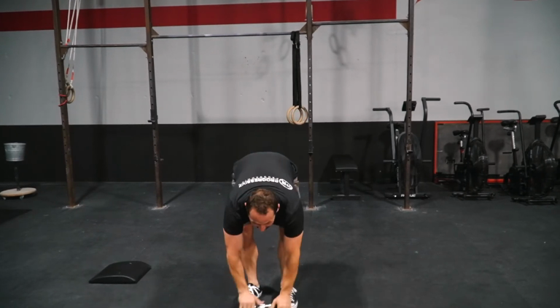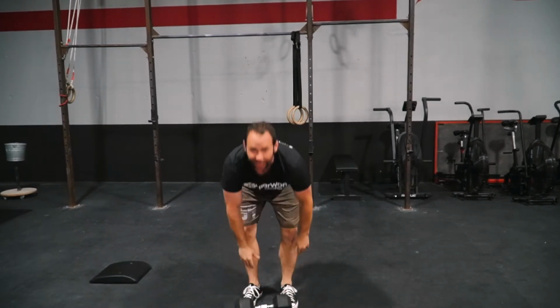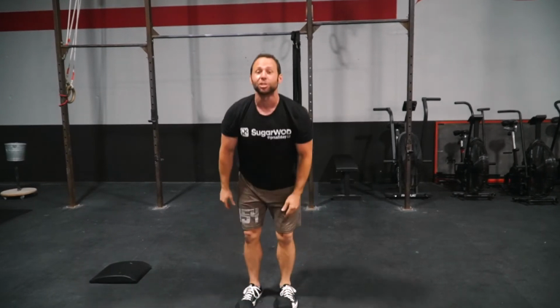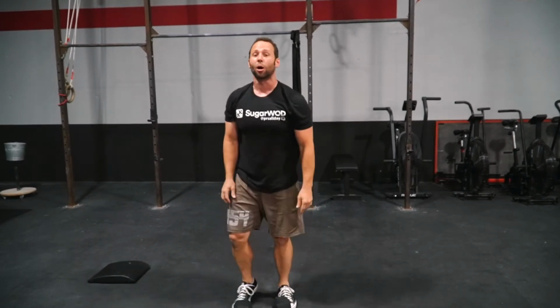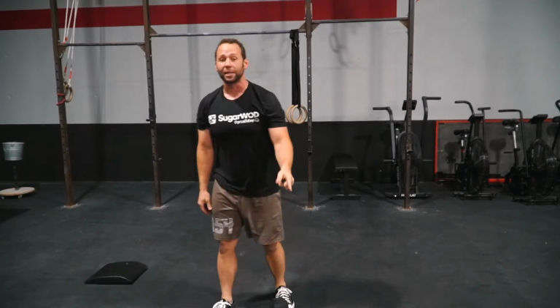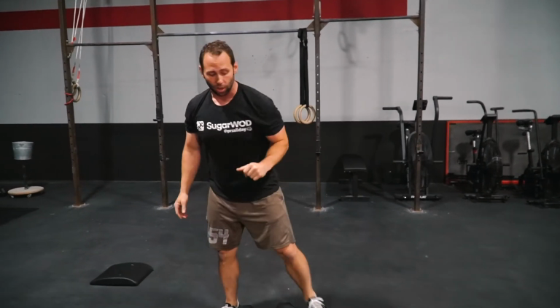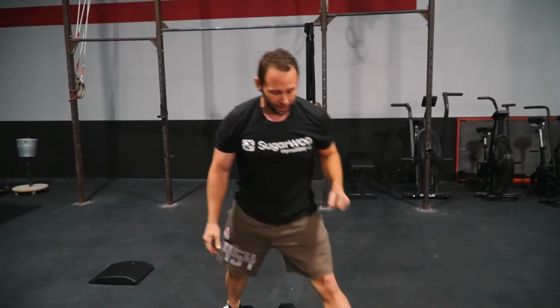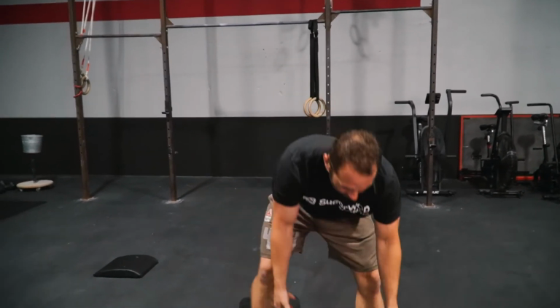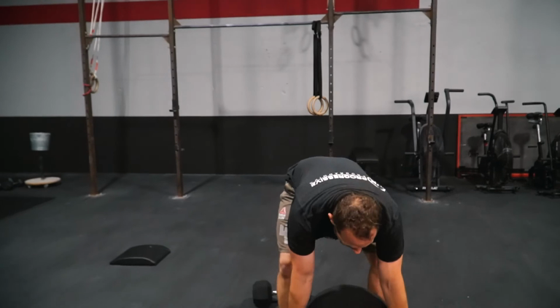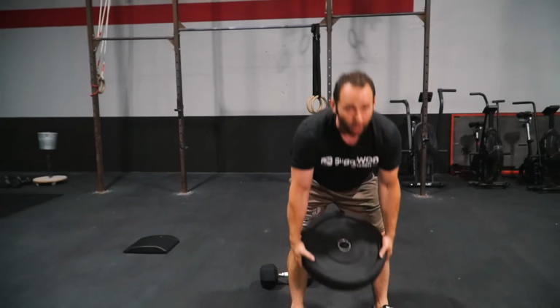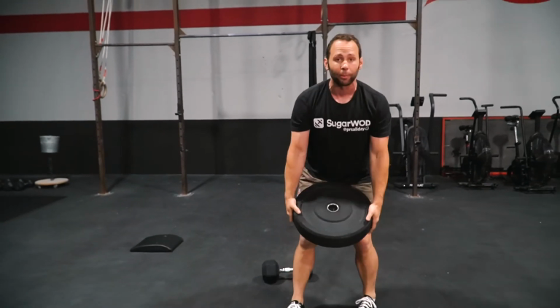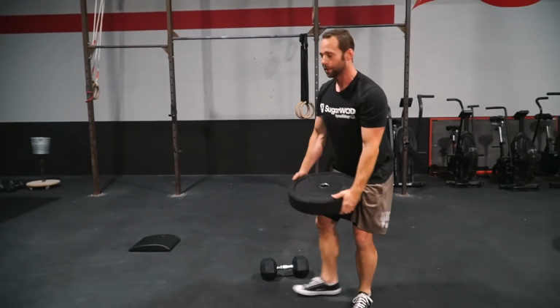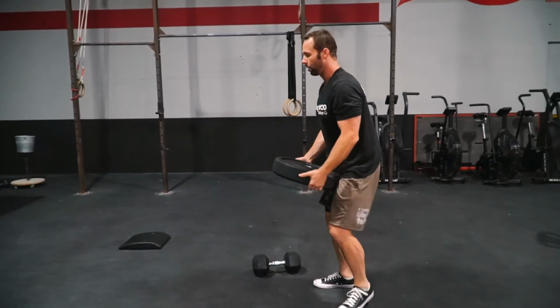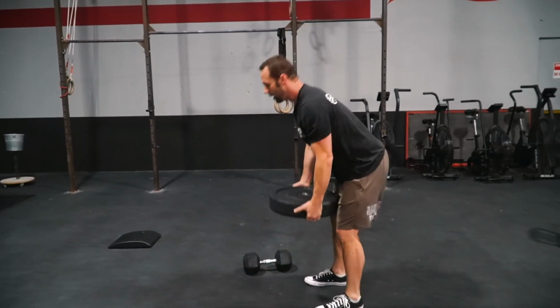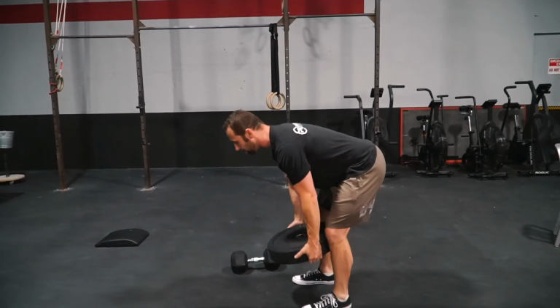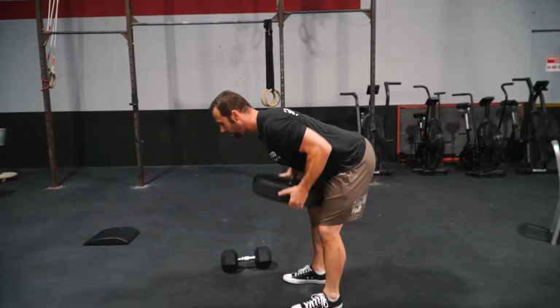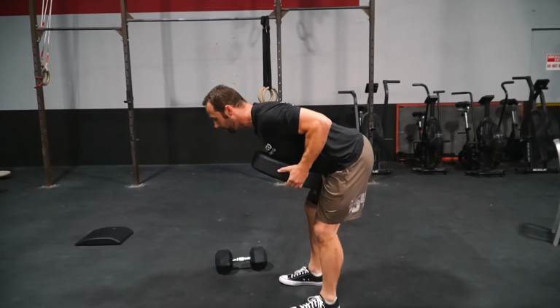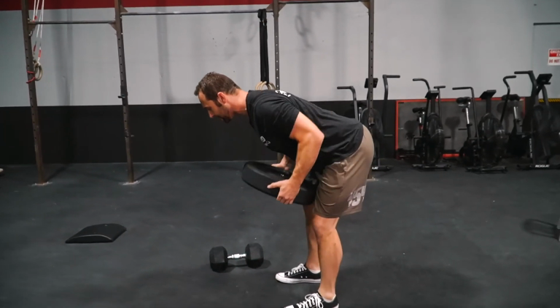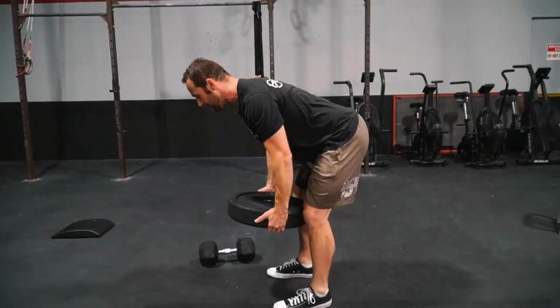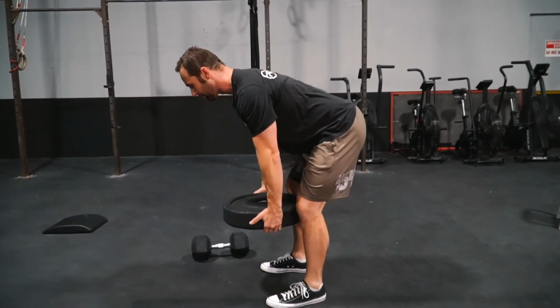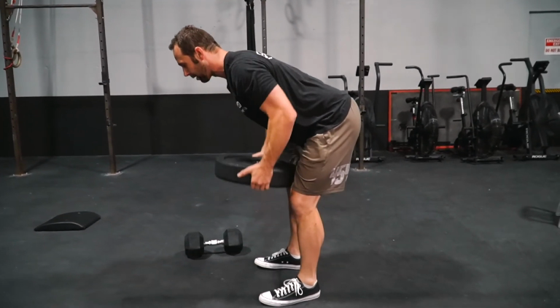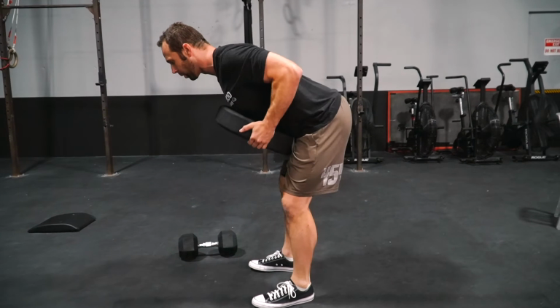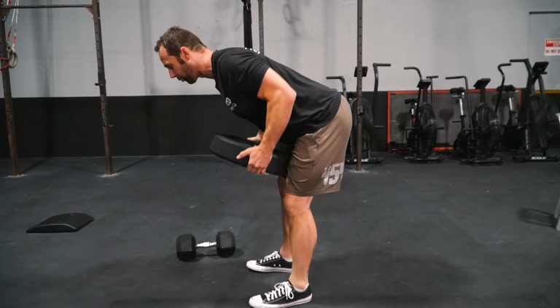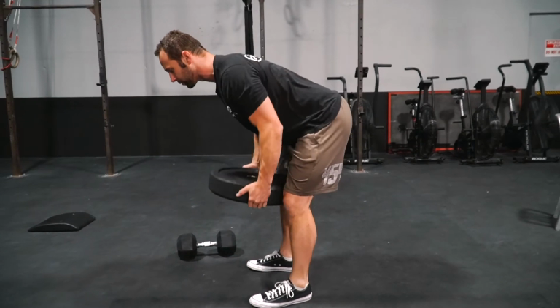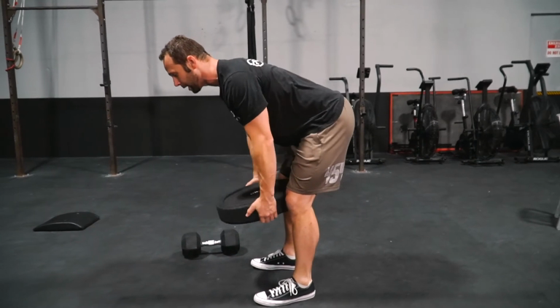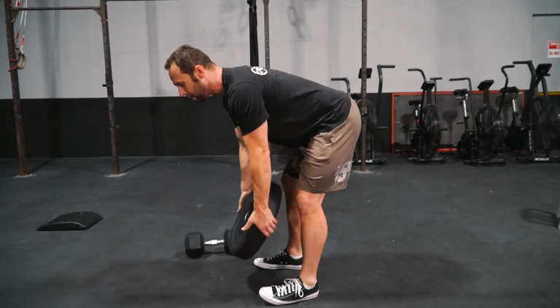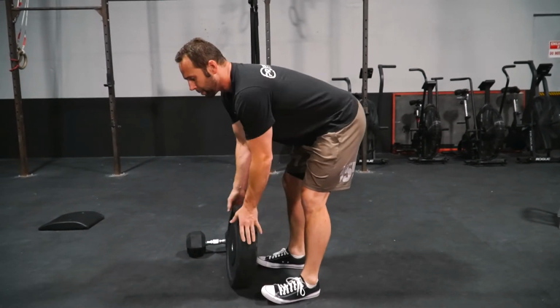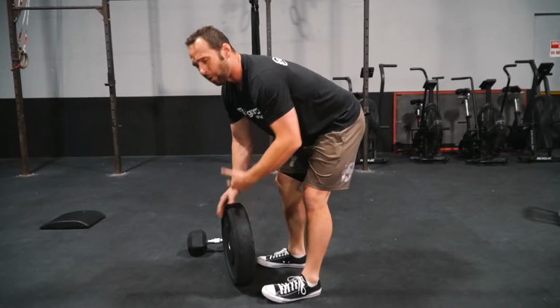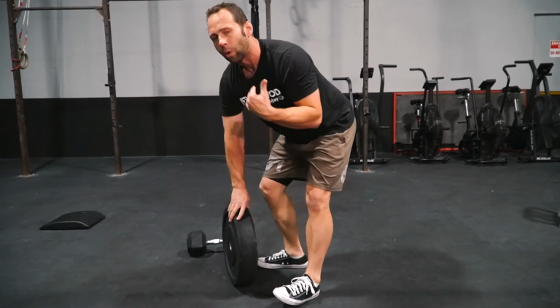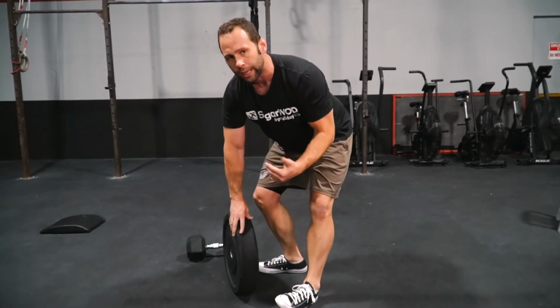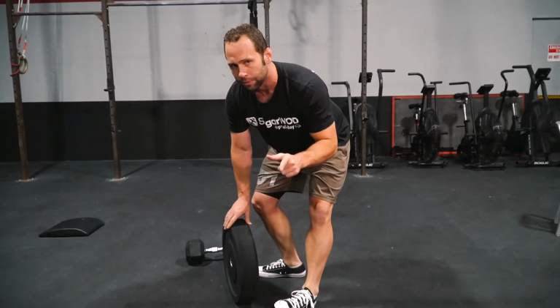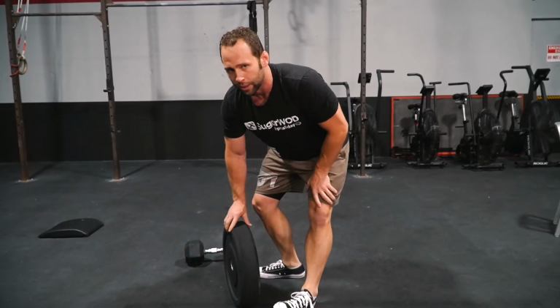Then we're going to go into our bent-over row using a bumper plate — hinging over, pulling to the chest, come back down. I know we're going three rounds for time, but let's focus on quality as we go through this.